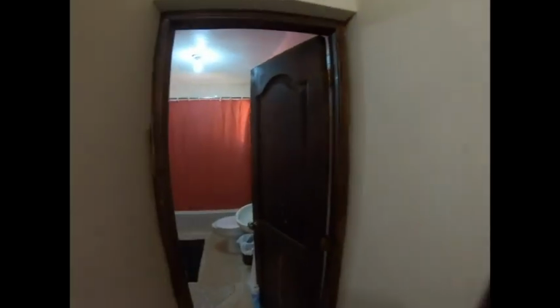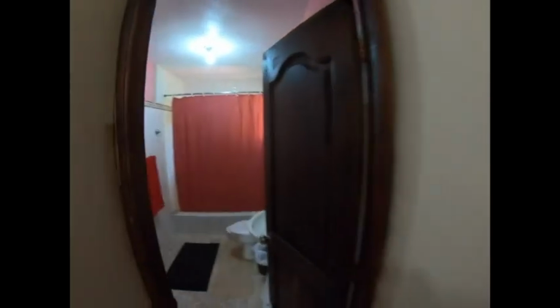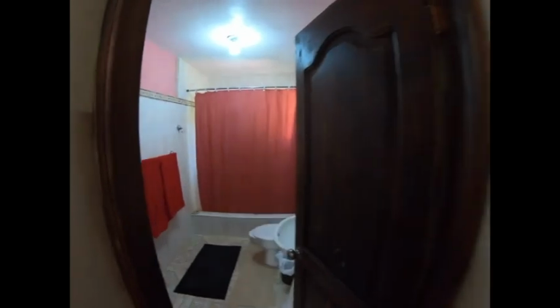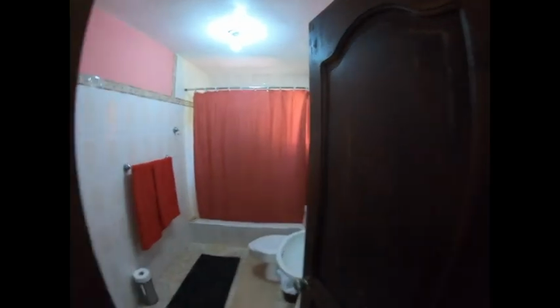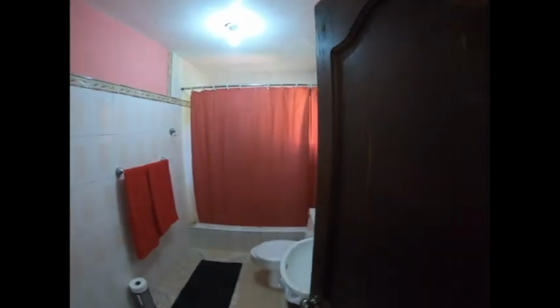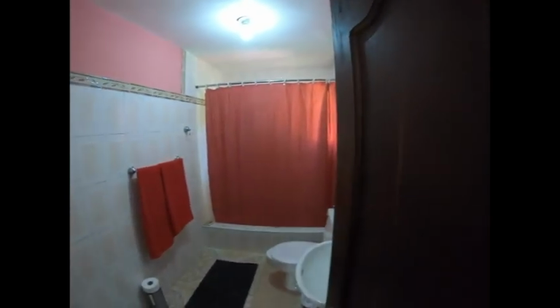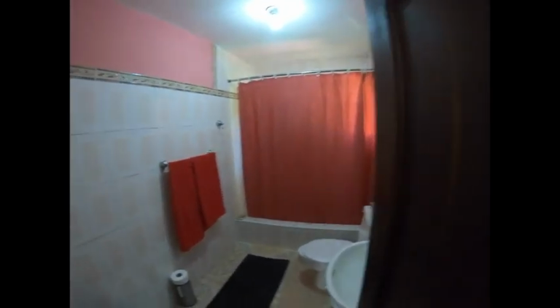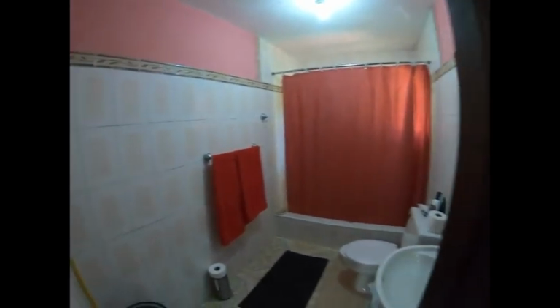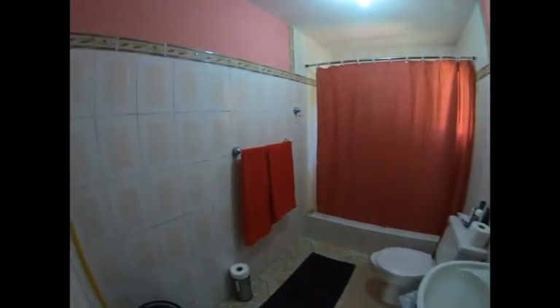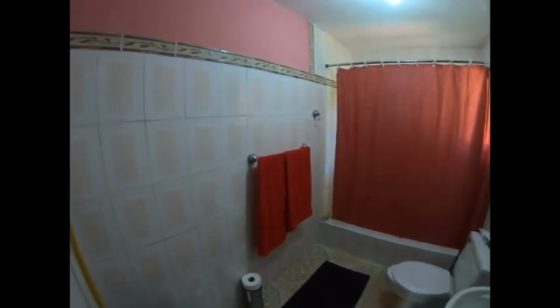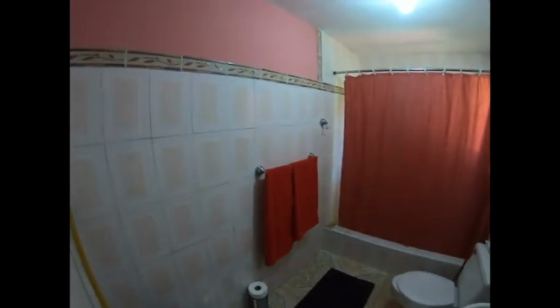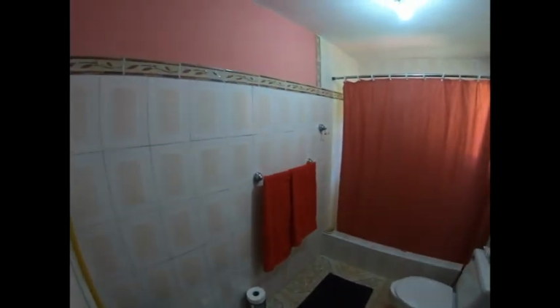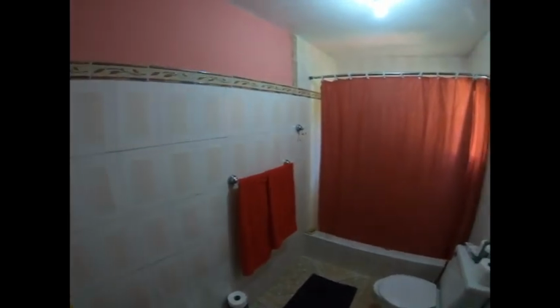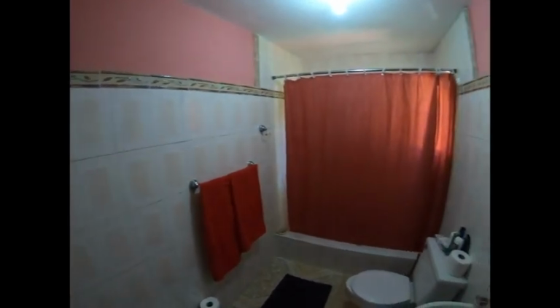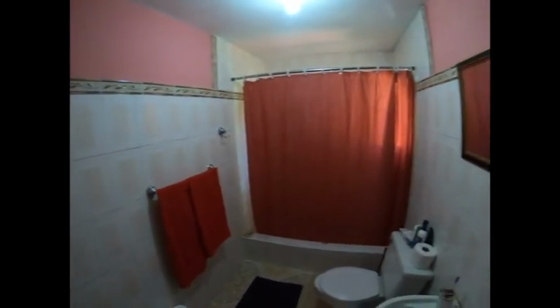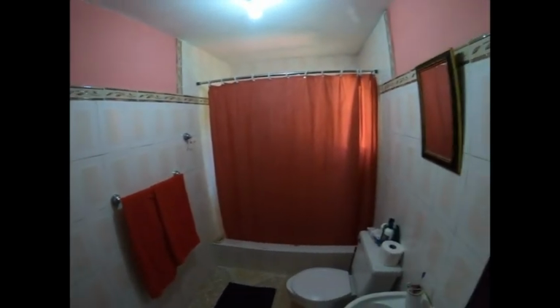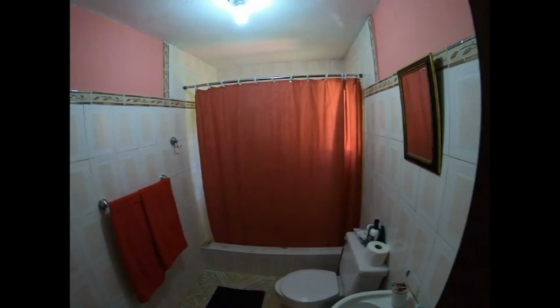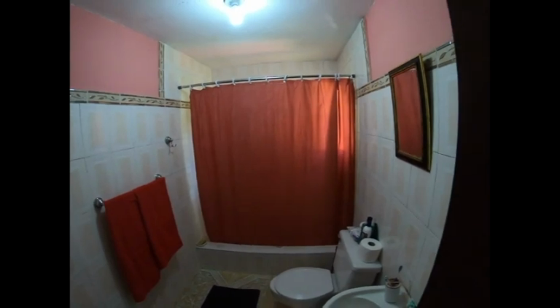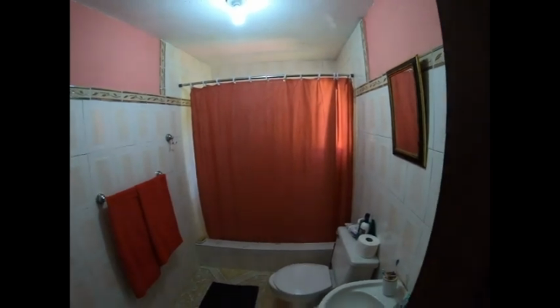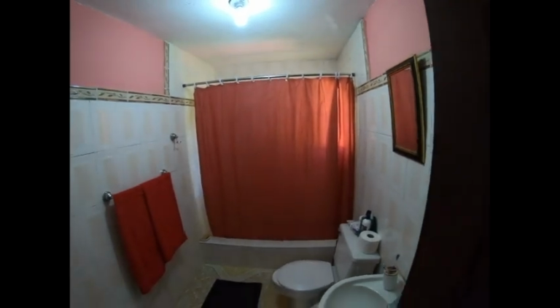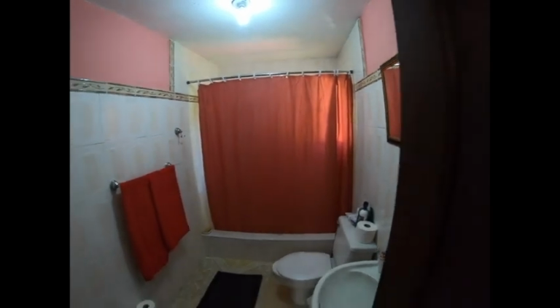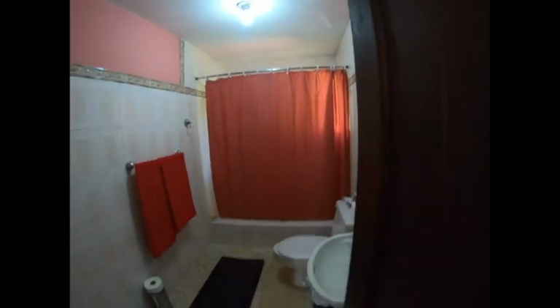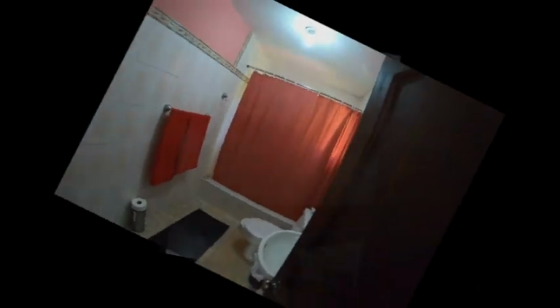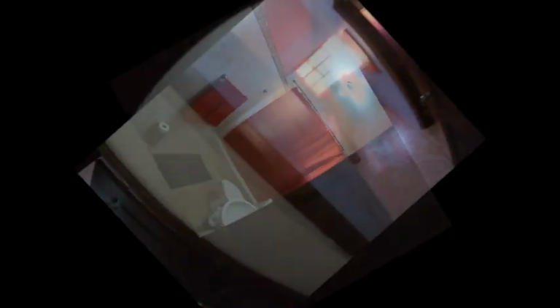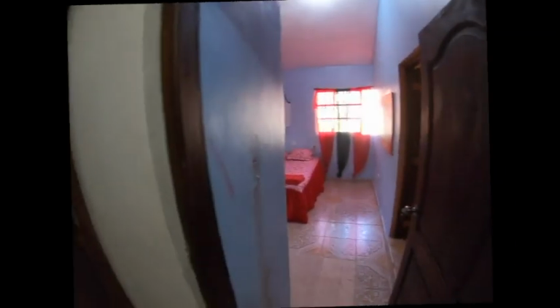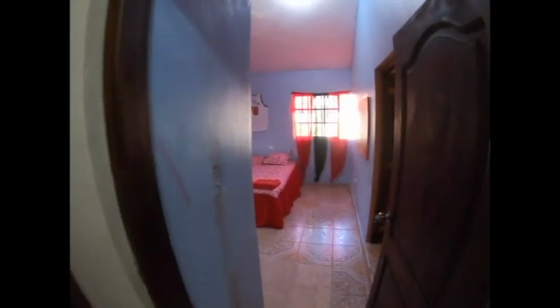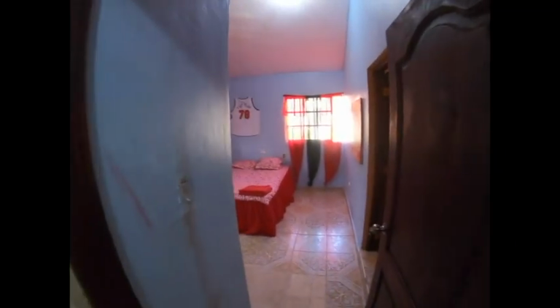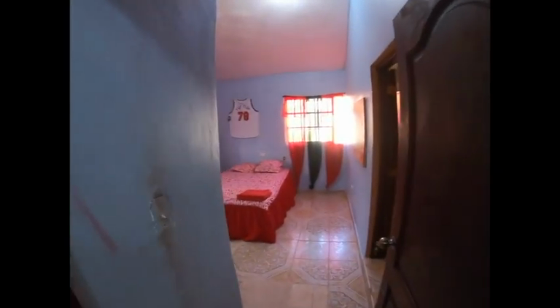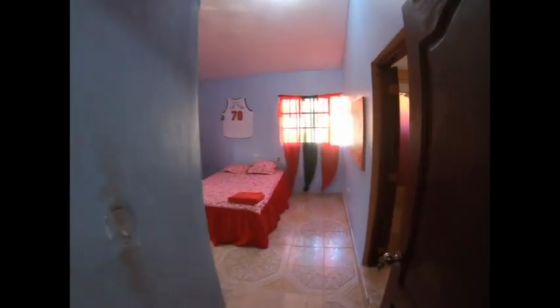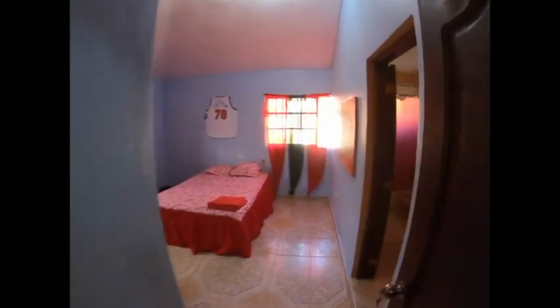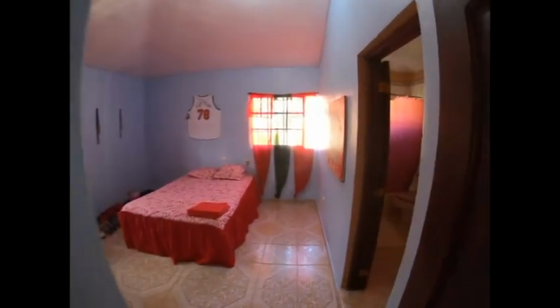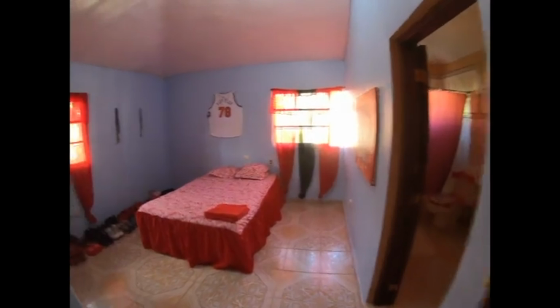Let's check the first bathroom out. Red everything as usual, you know how I like it. That's the first bathroom.